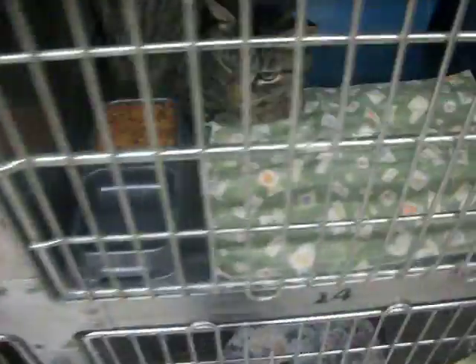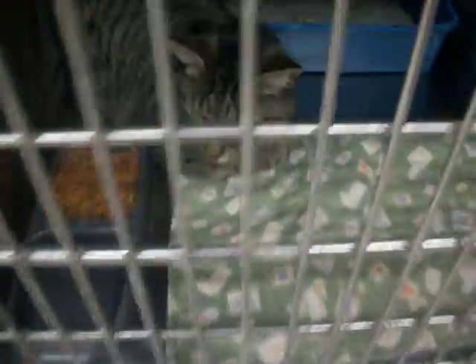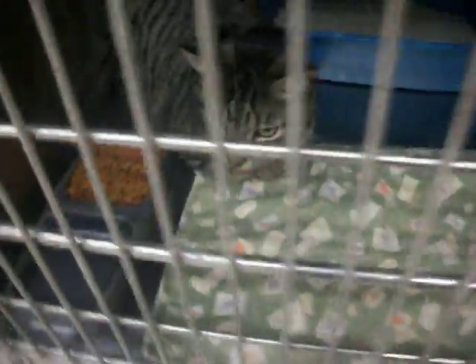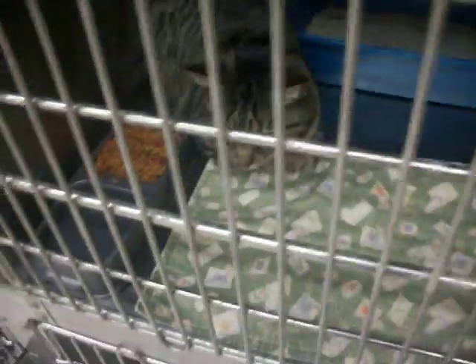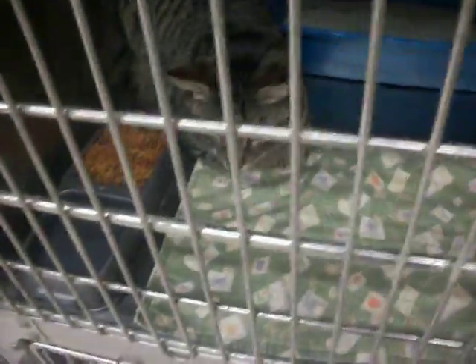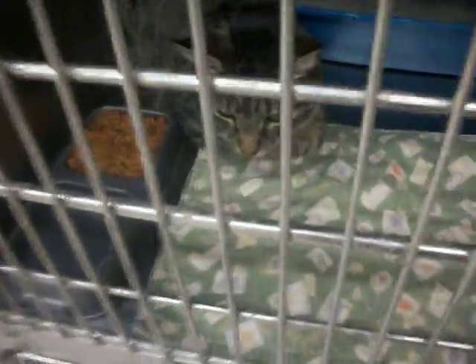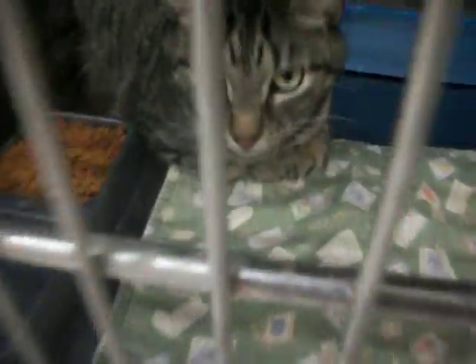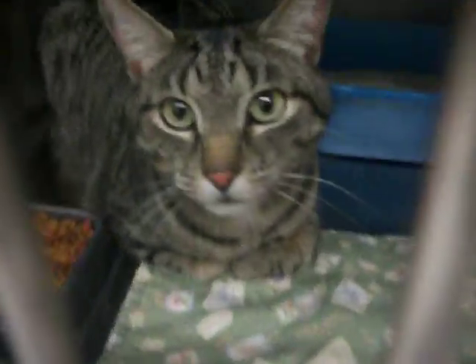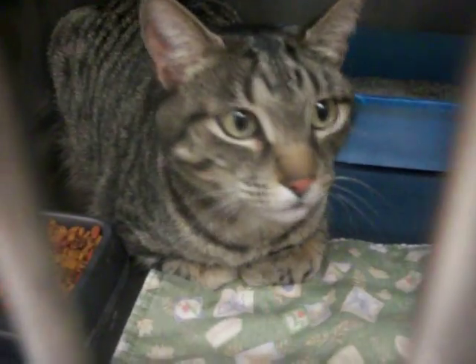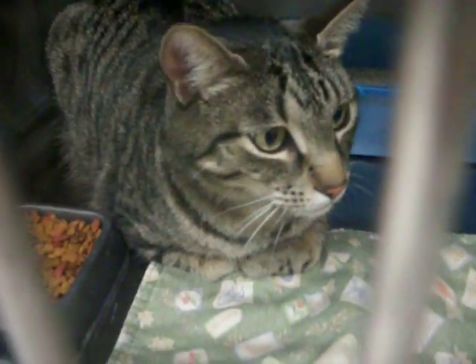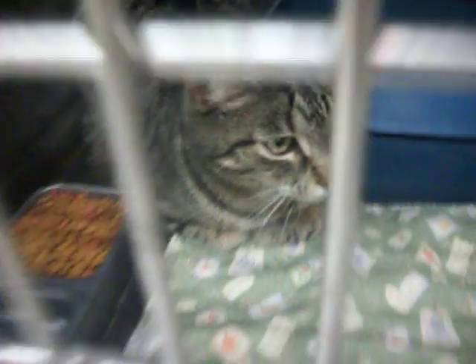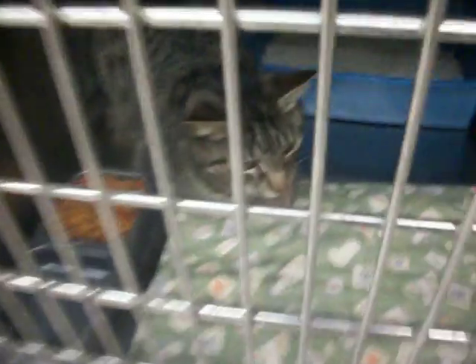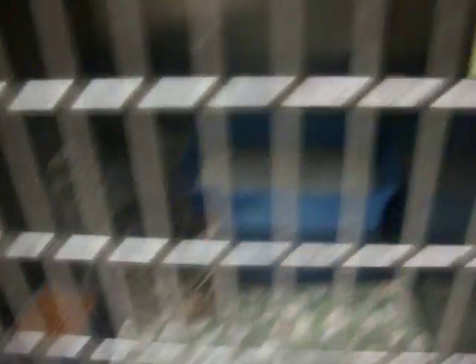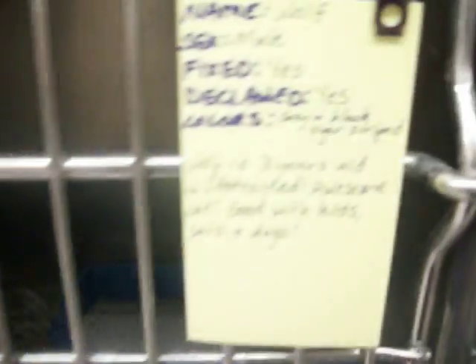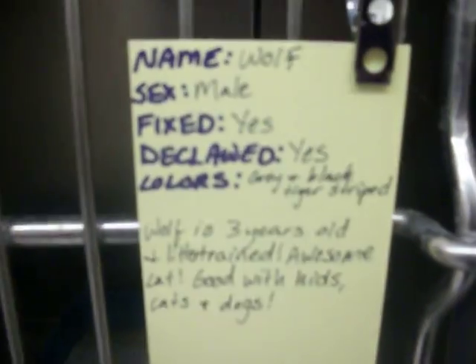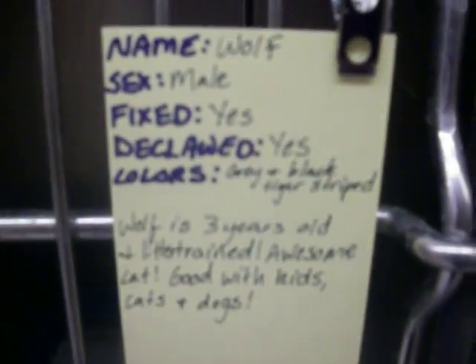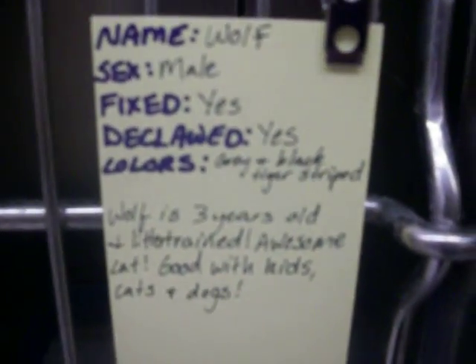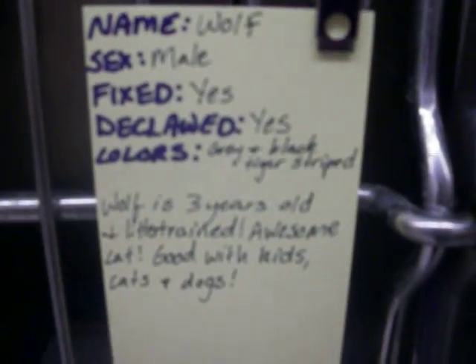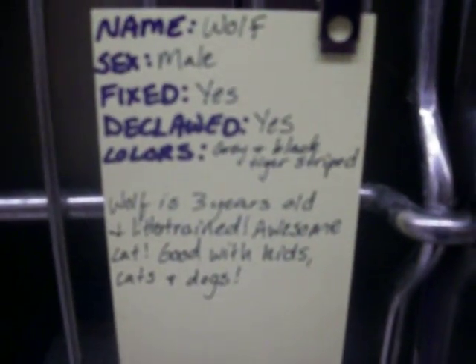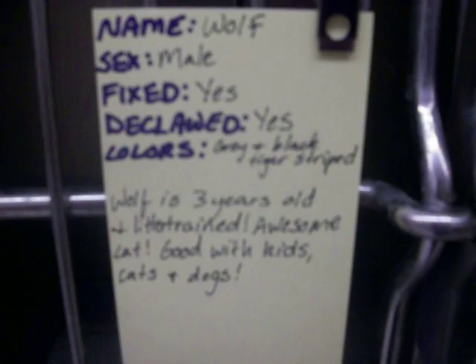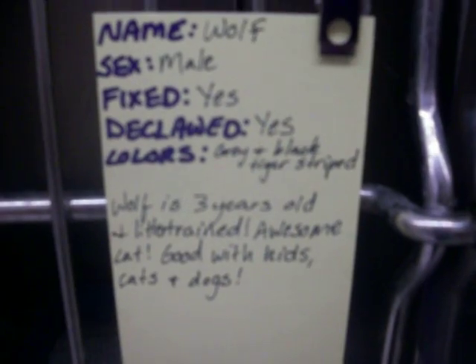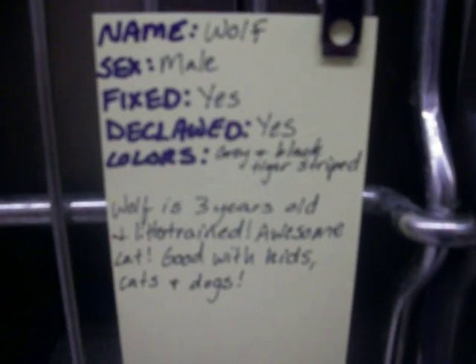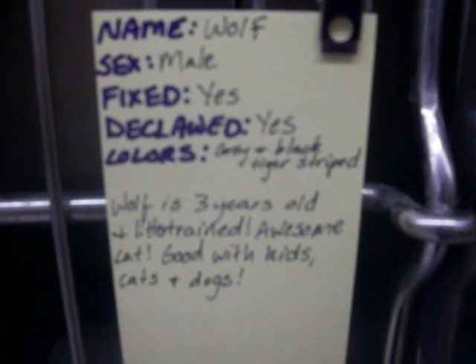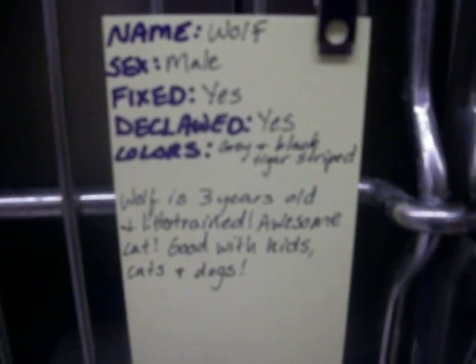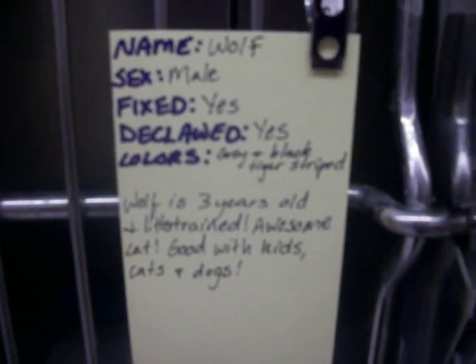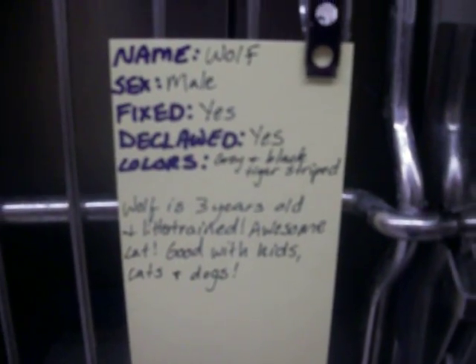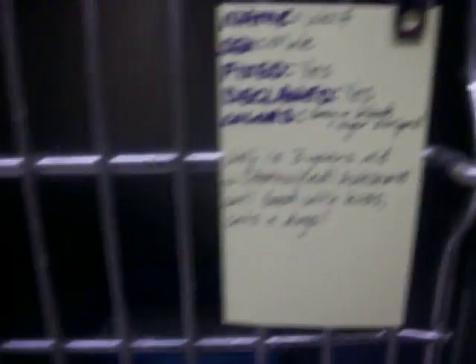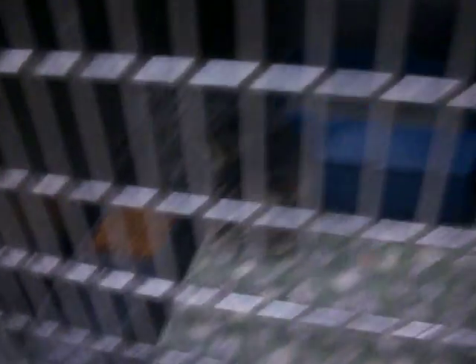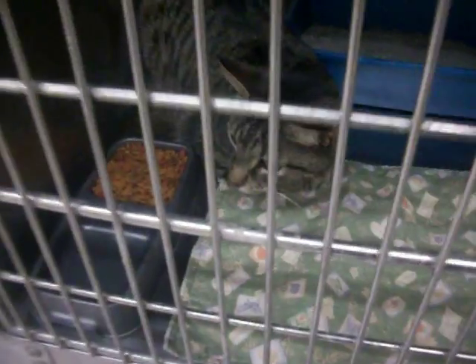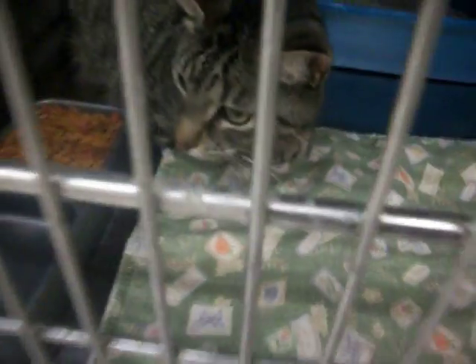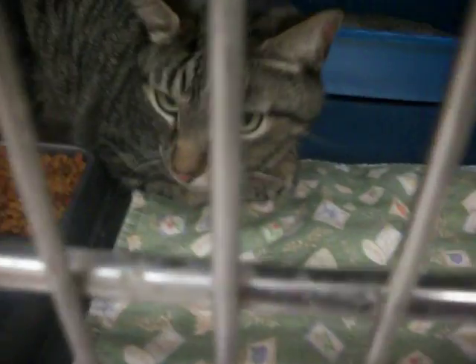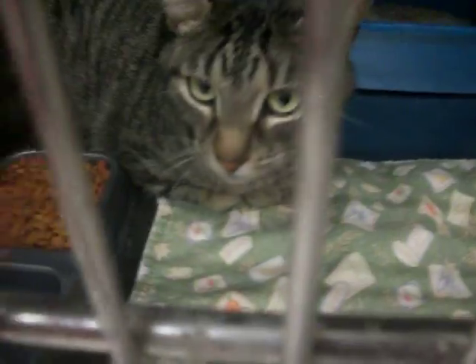And Wolf. You're not a wolf, huh? Neutered, declawed. Three years old, litter trained. Awesome — good with kids, cats, and dogs. And friendly.